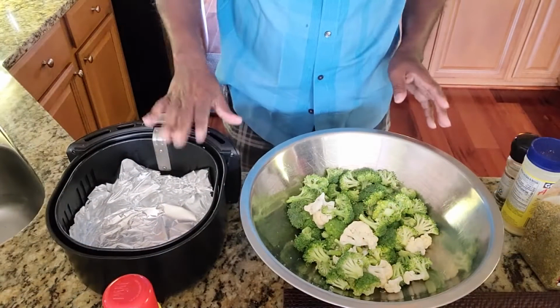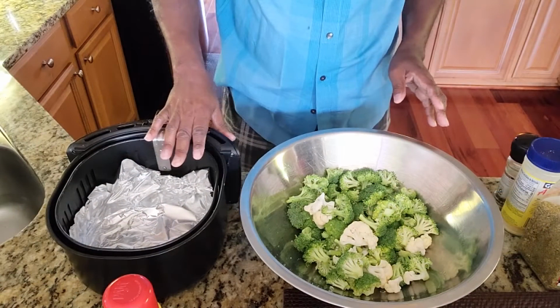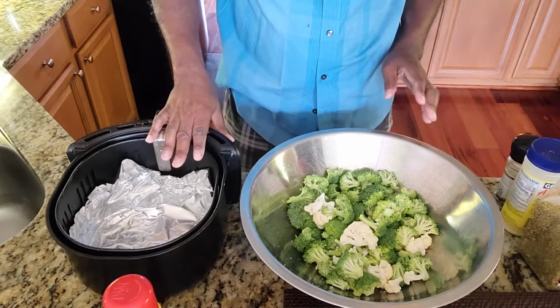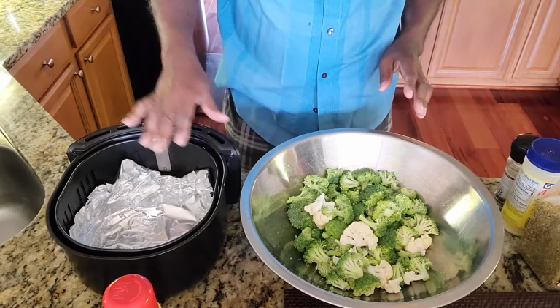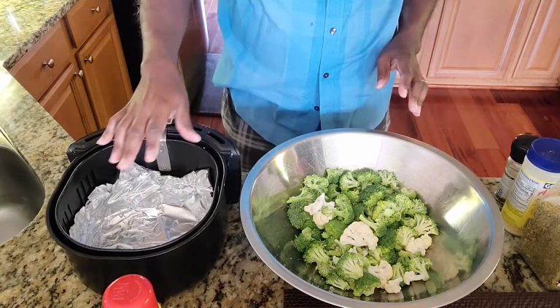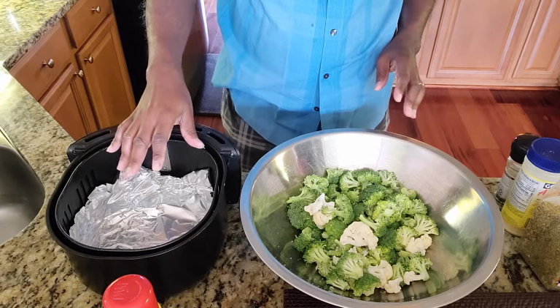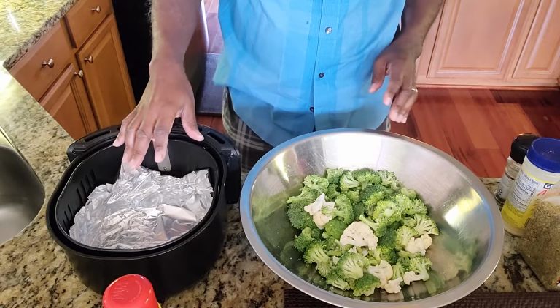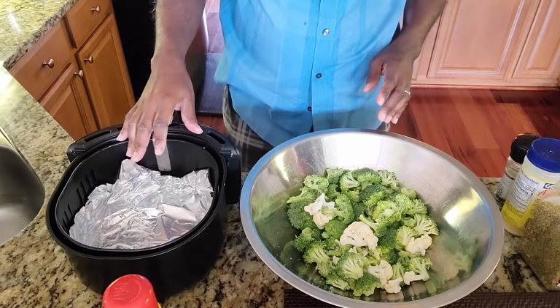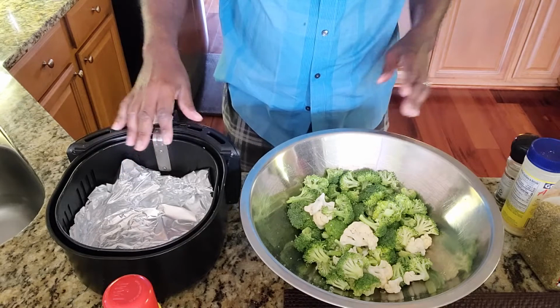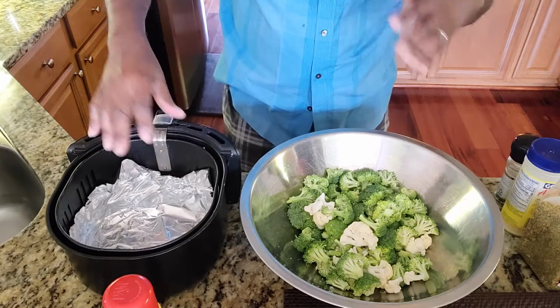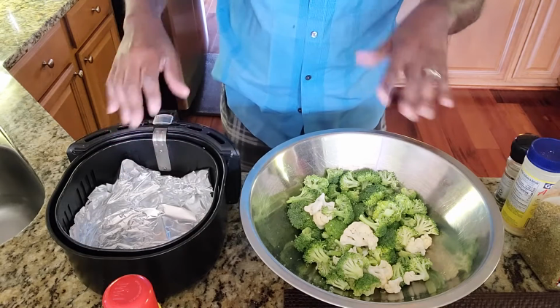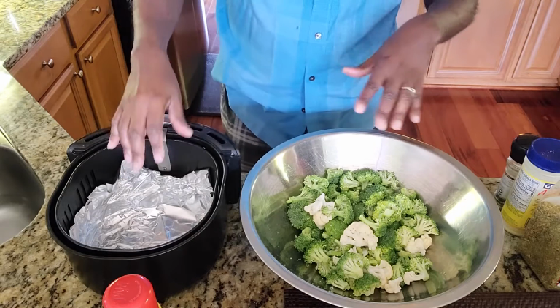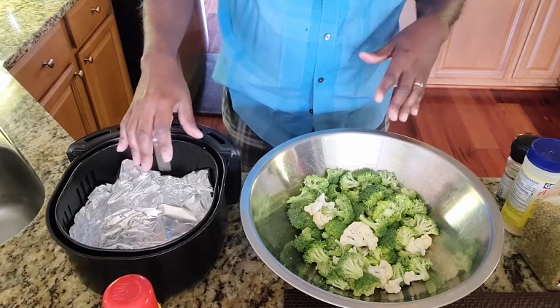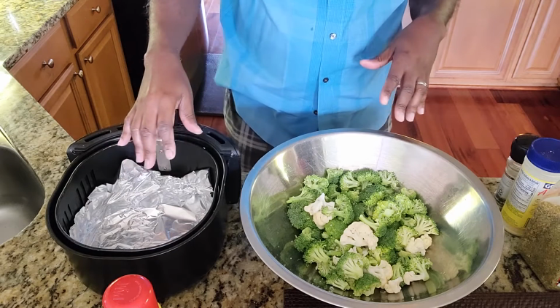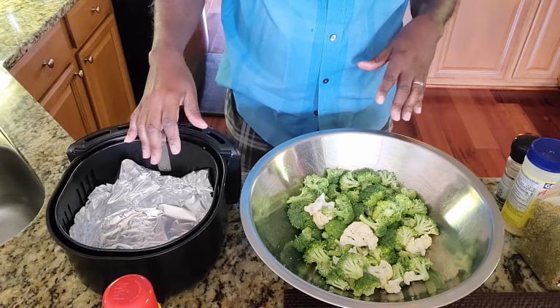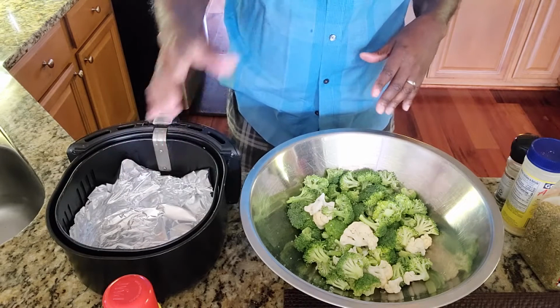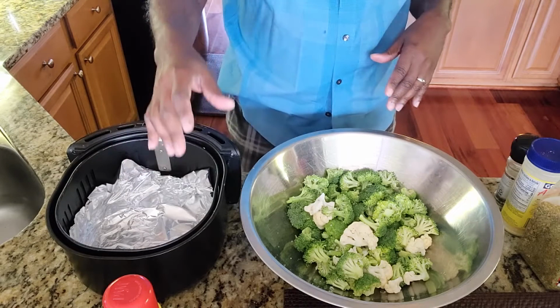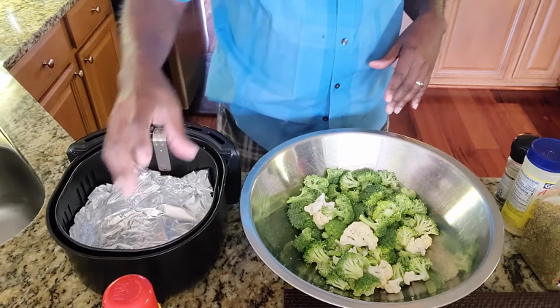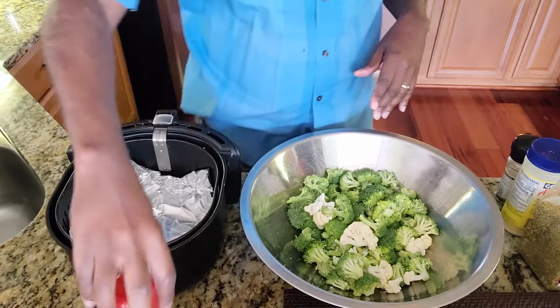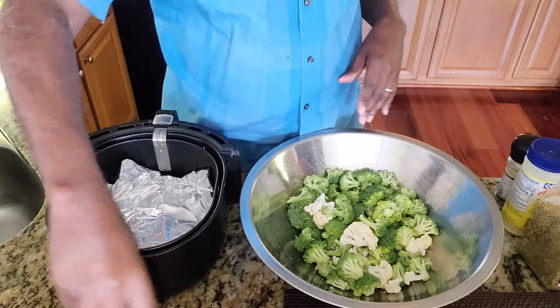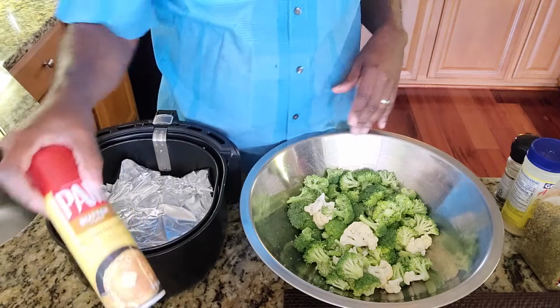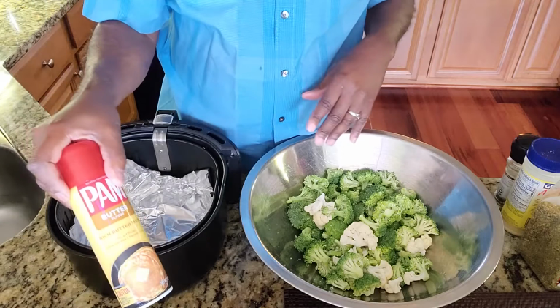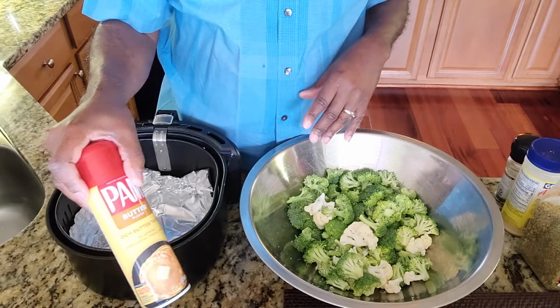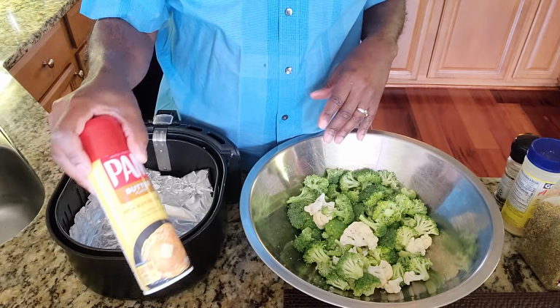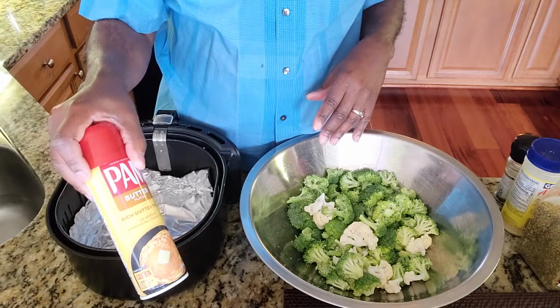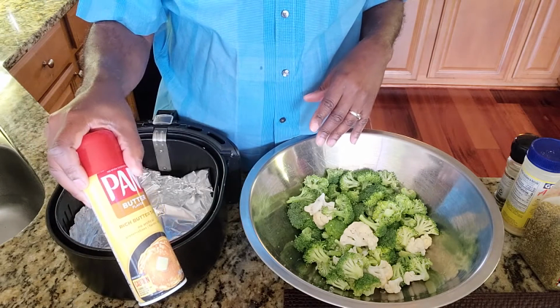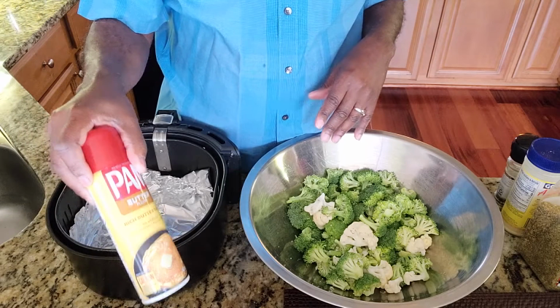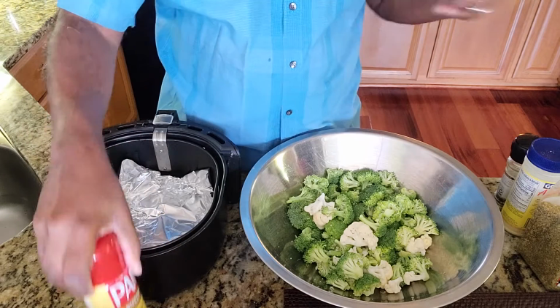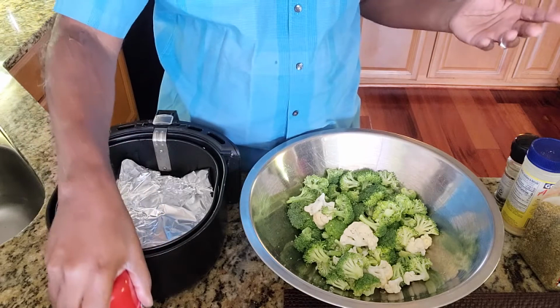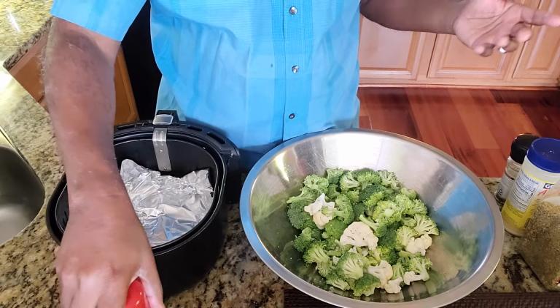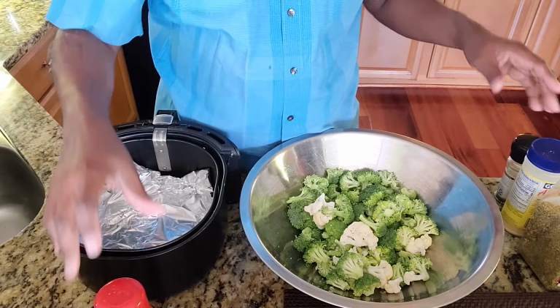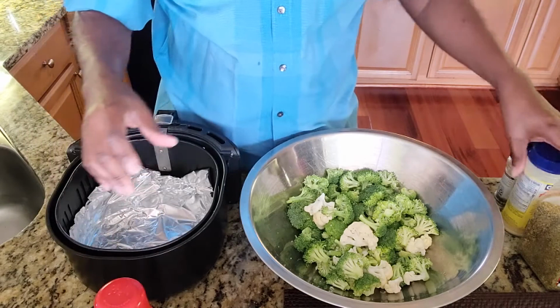This is the pan that they're going to go in. I put some foil in the bottom of mine so I don't have a lot of drippings. I'm going to spray it with this pan spray, but I'm going to use a little butter flavor because I normally put butter on them anyway.